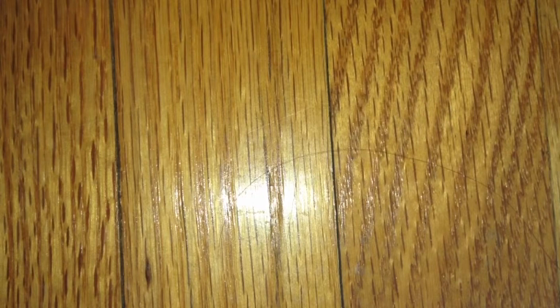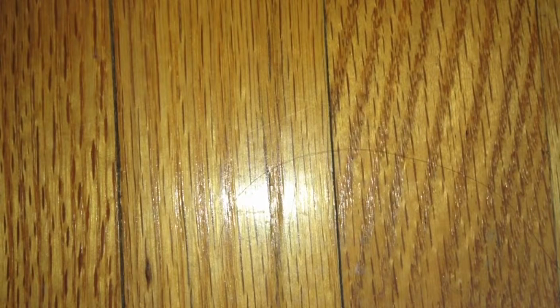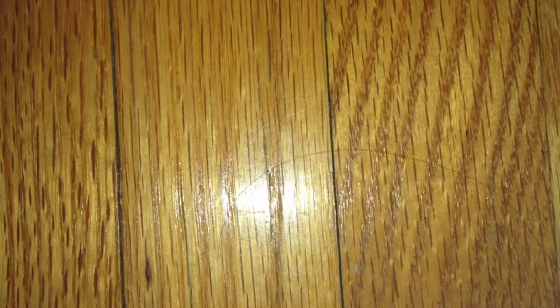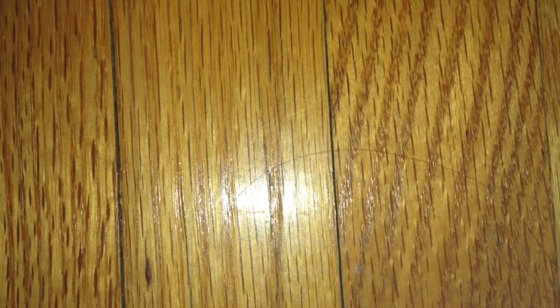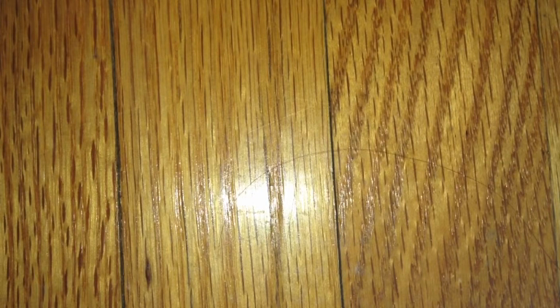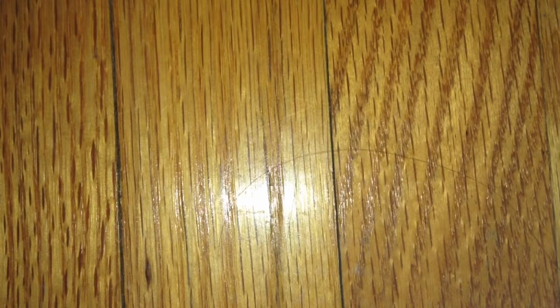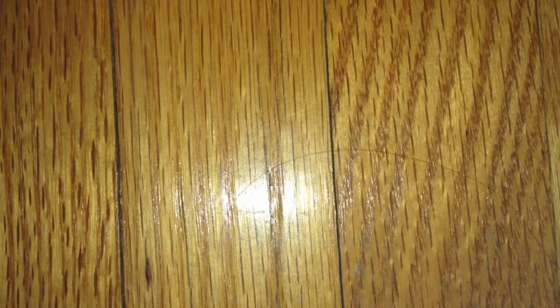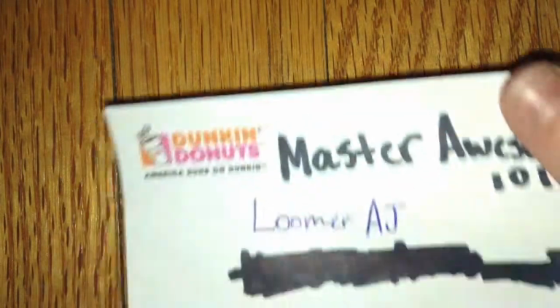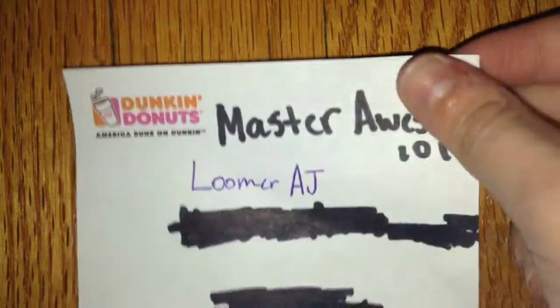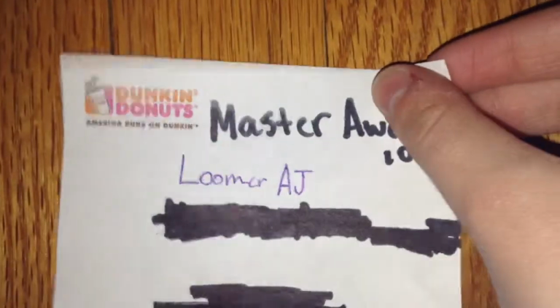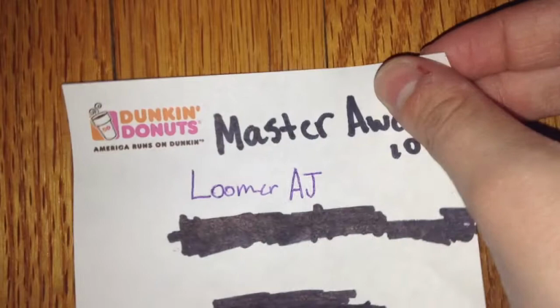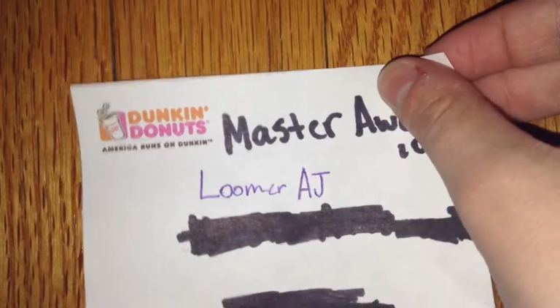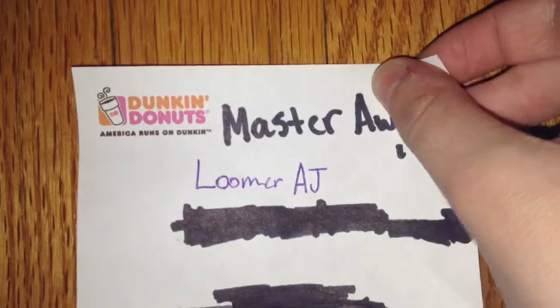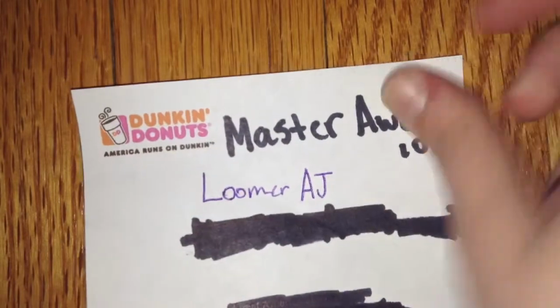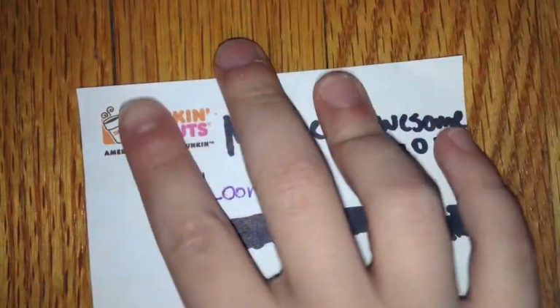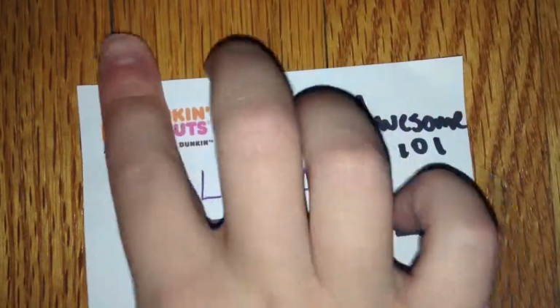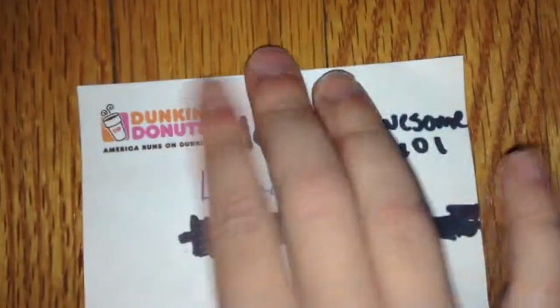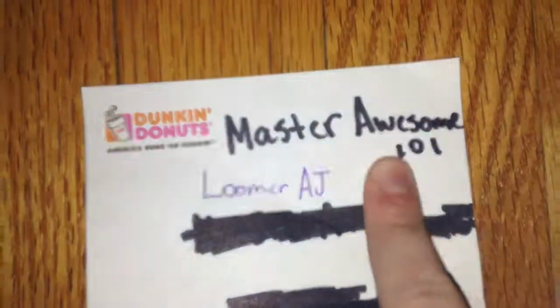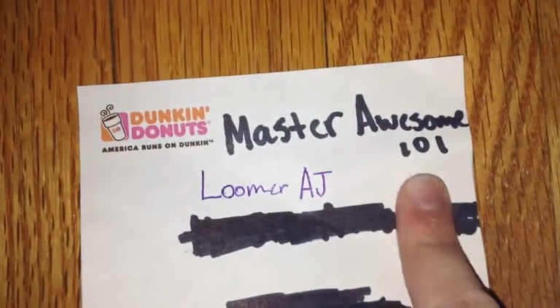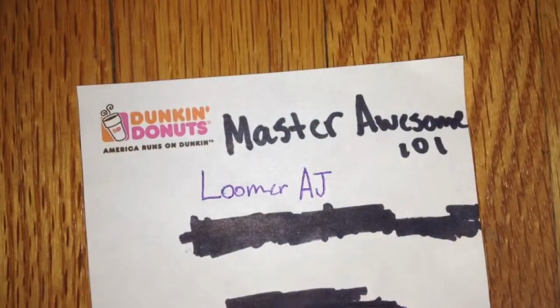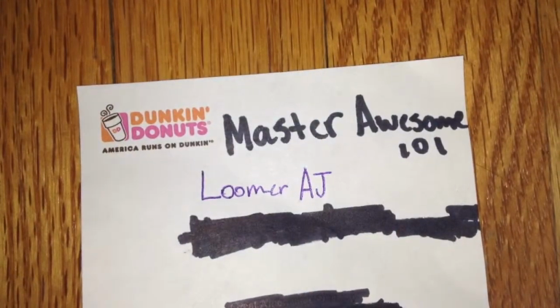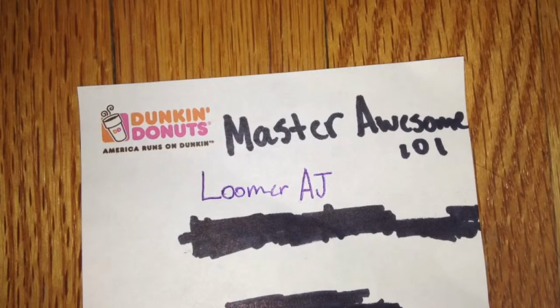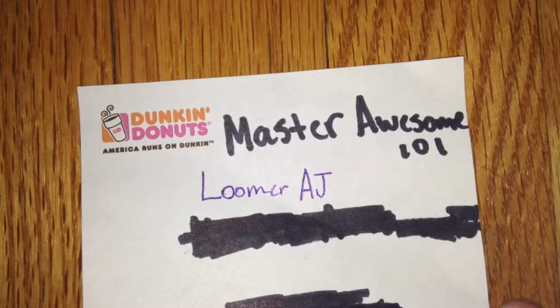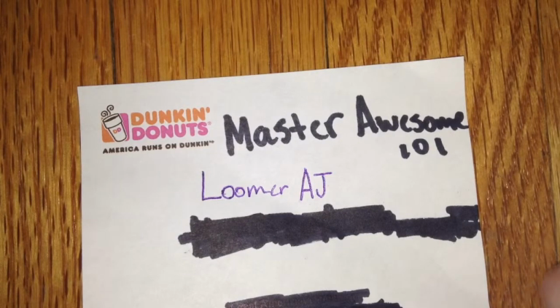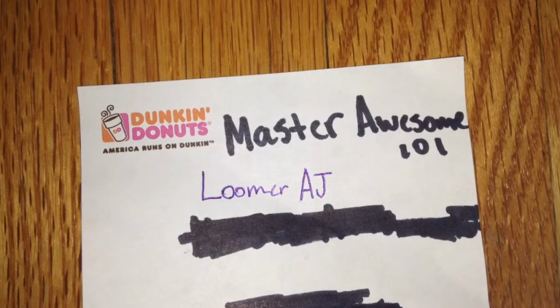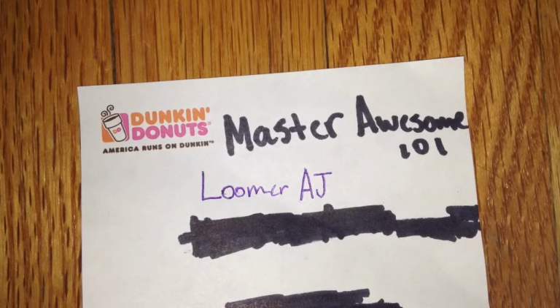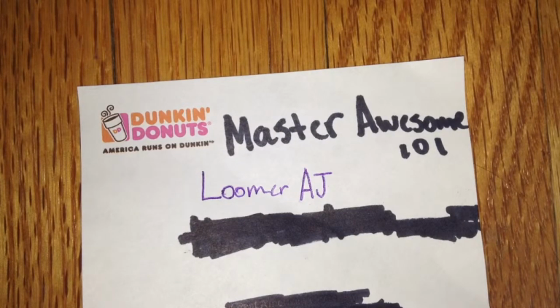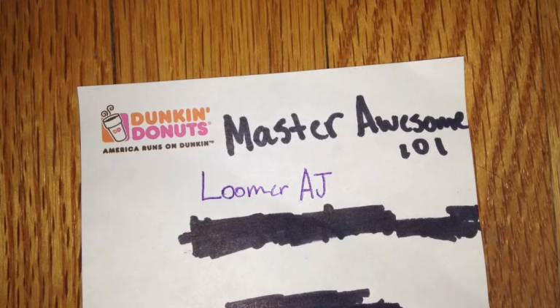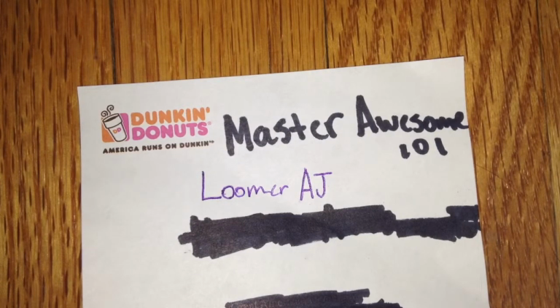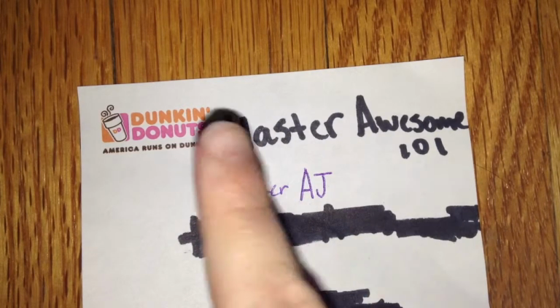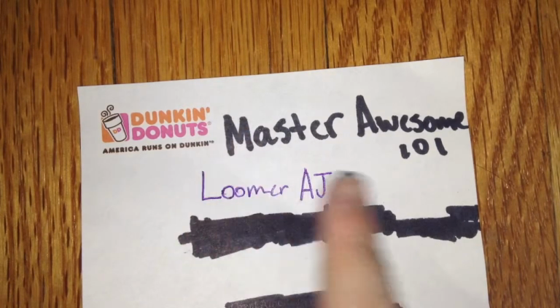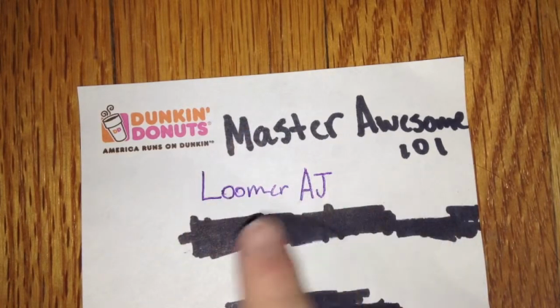But before we make the bracelet, let's give some shoutouts first to Master Awesome 101 and Loomer AJ, and they're both on YouTube, and this is how they're spelled.